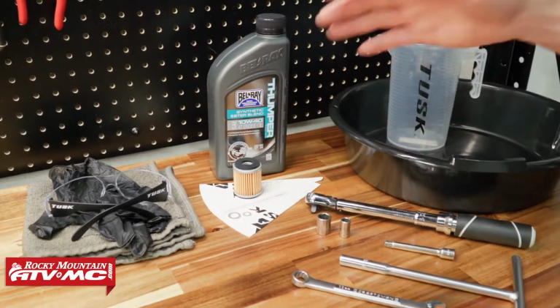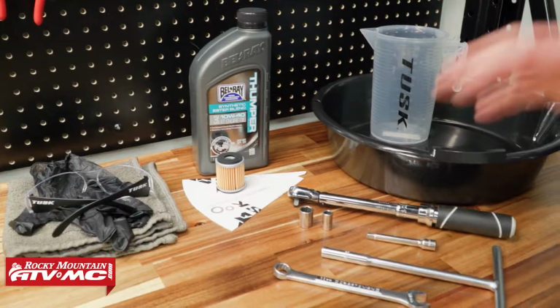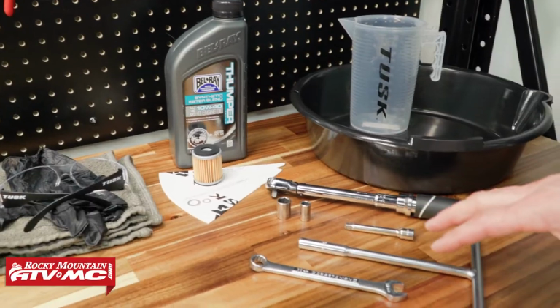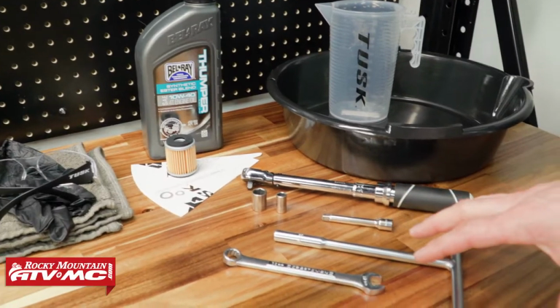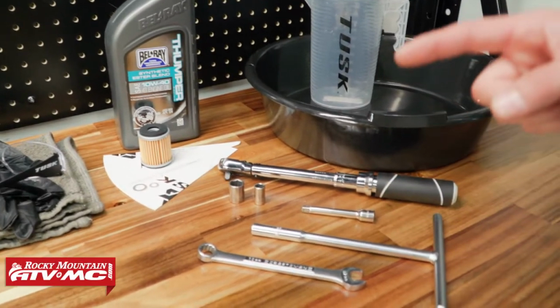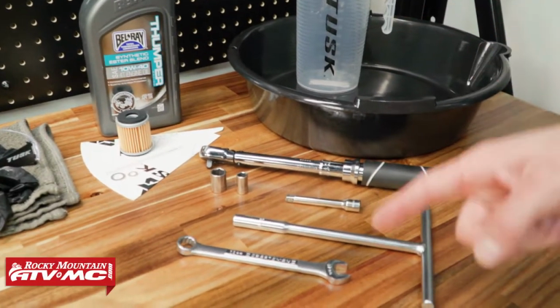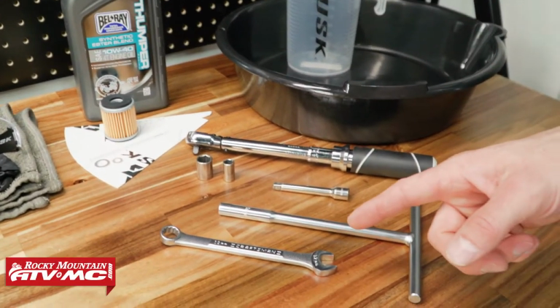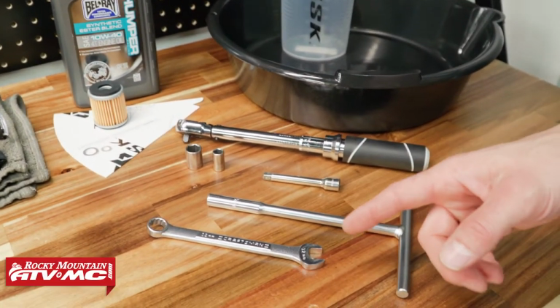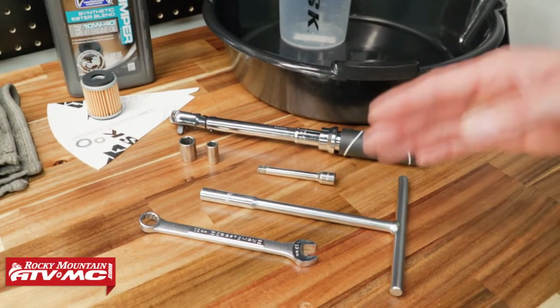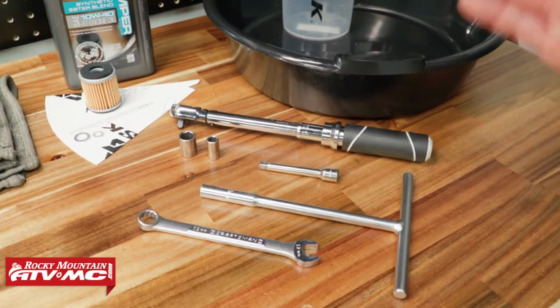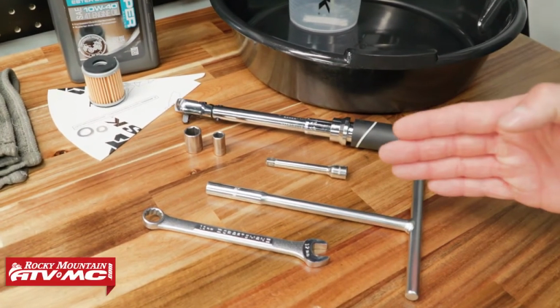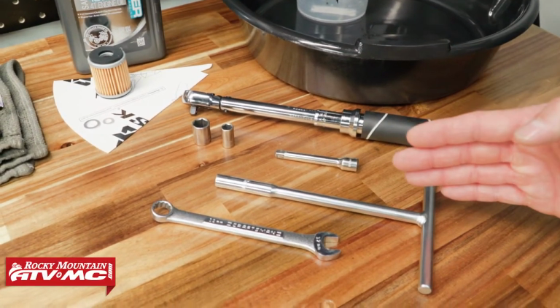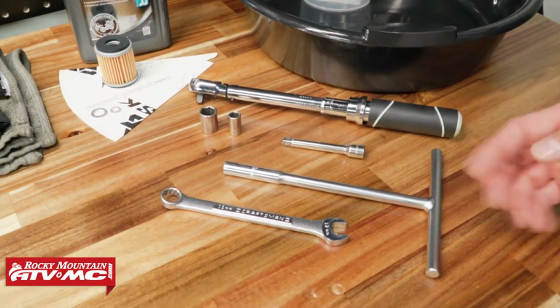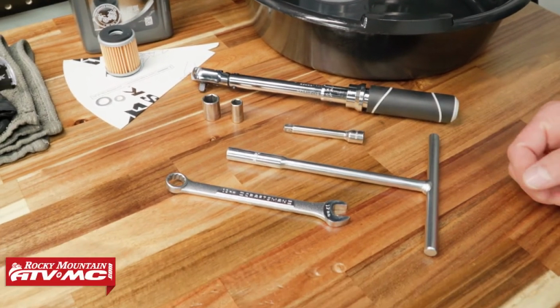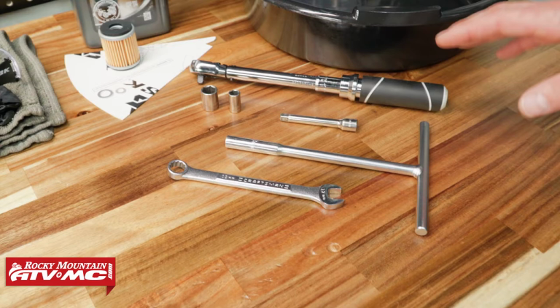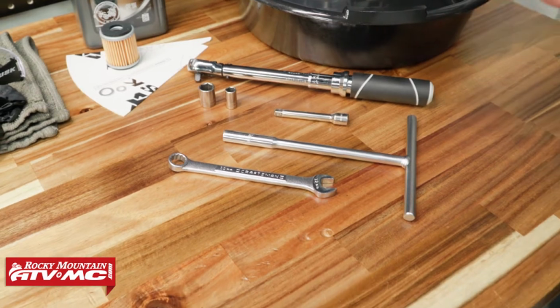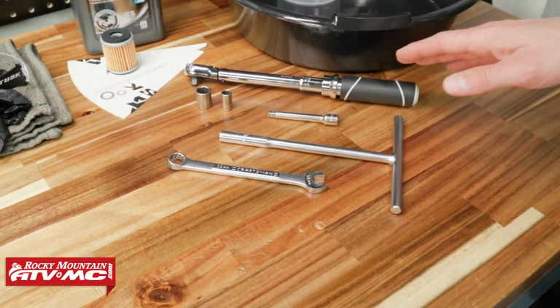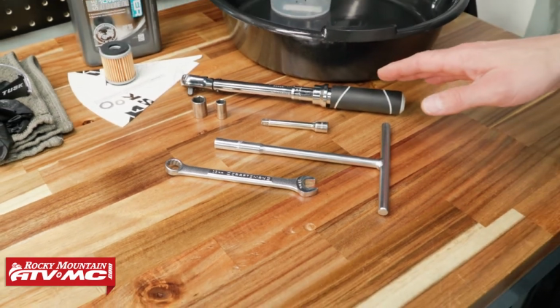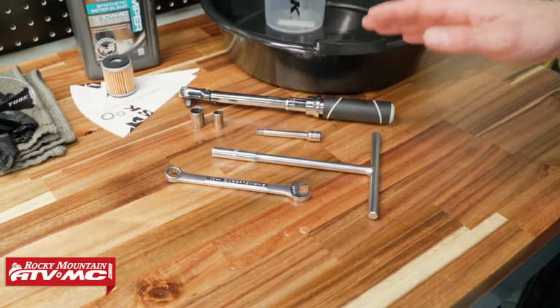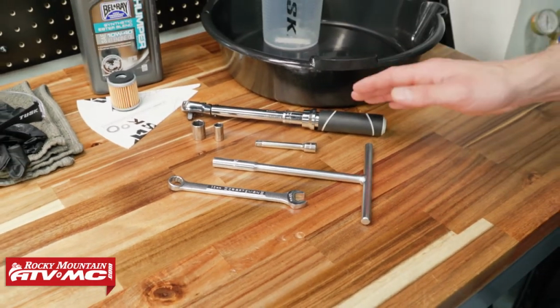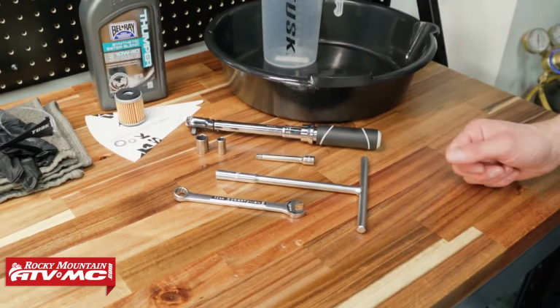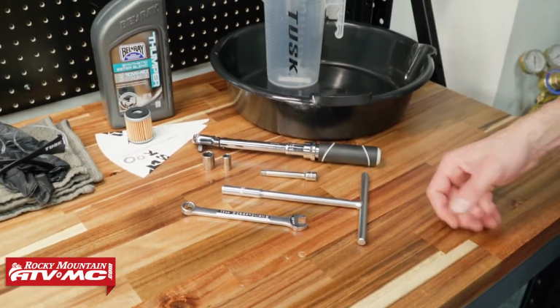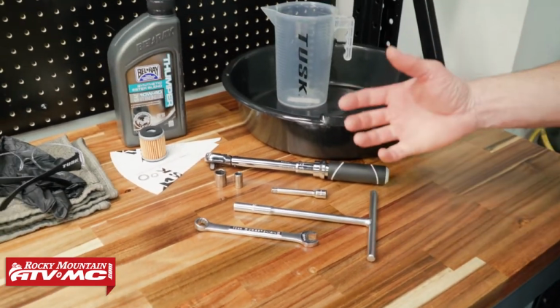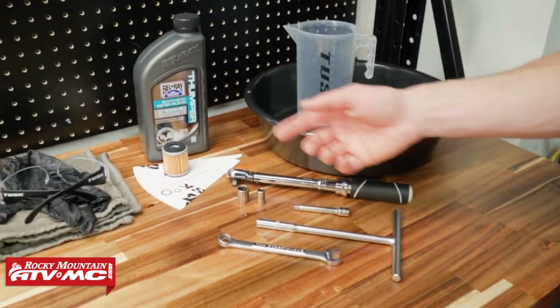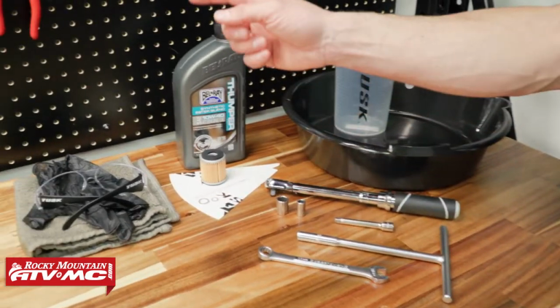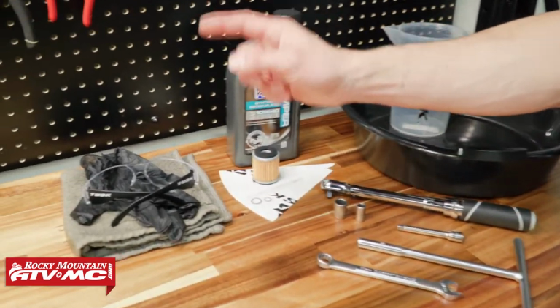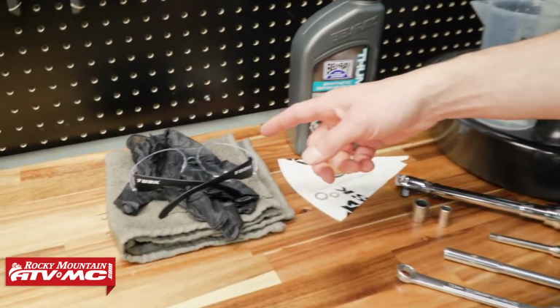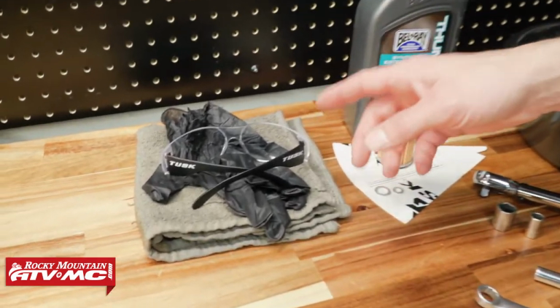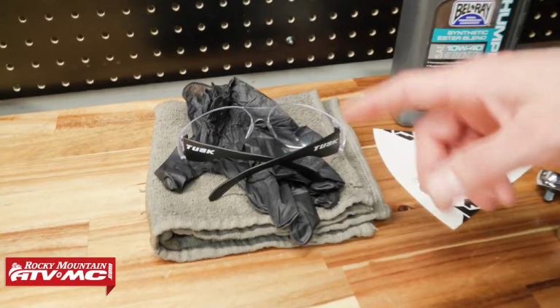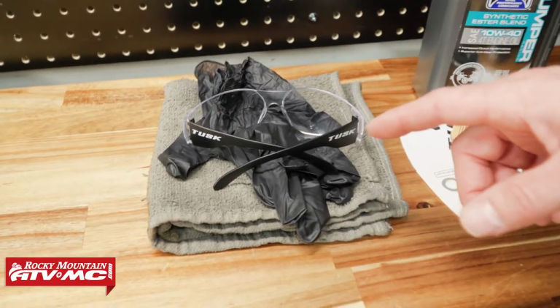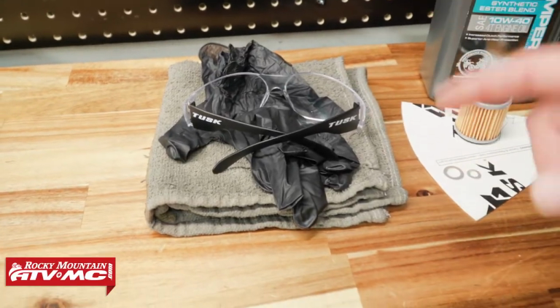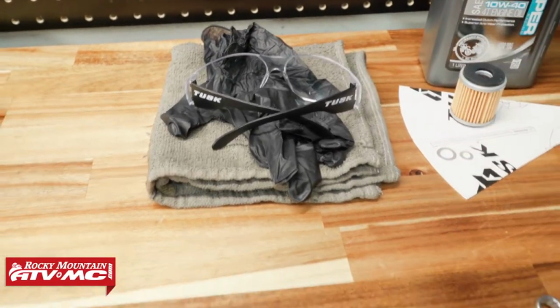For tools I've got a 12 millimeter combo wrench, 8 millimeter t-handle, and then when we go back together we're using a torque wrench. Other than that you're going to want to have some safety glasses, rubber gloves, and some rags.